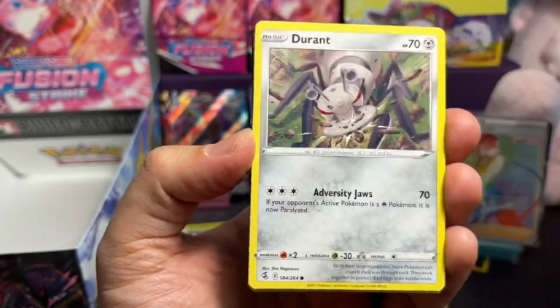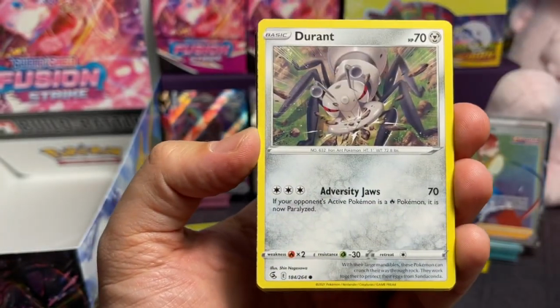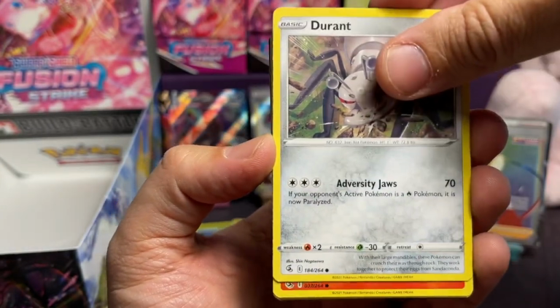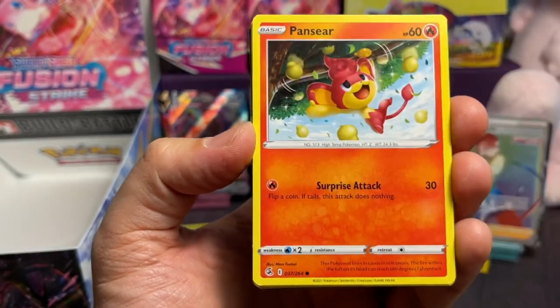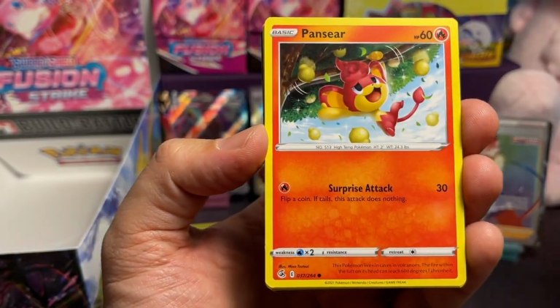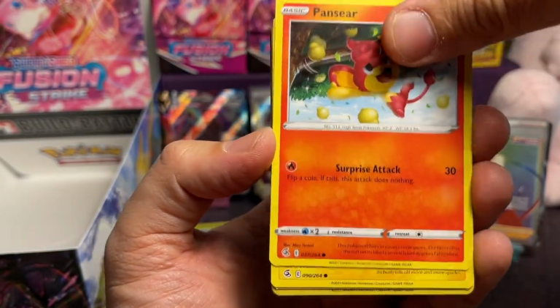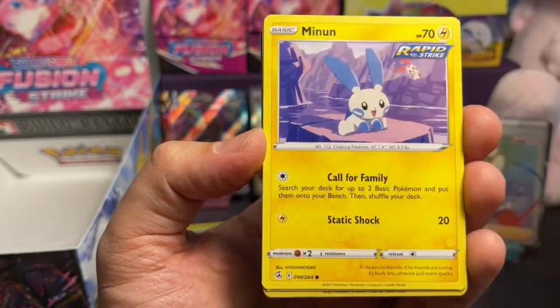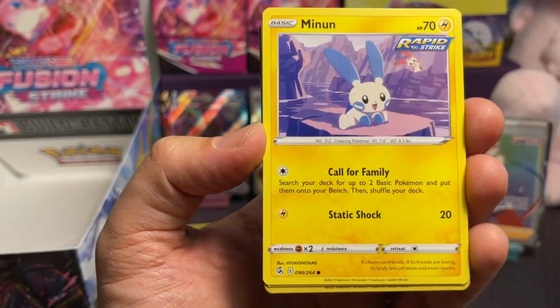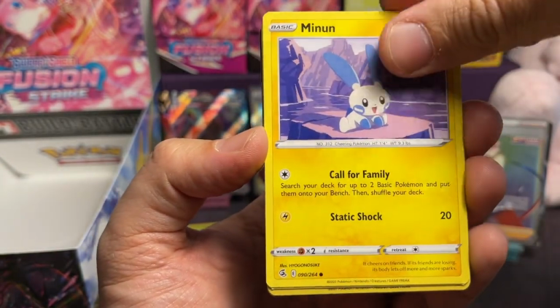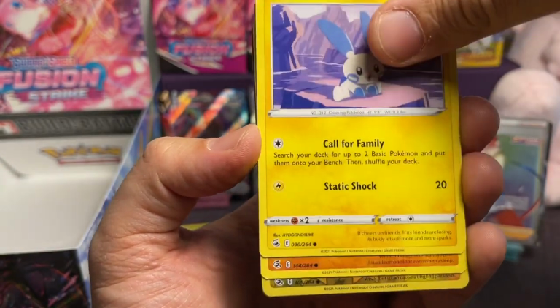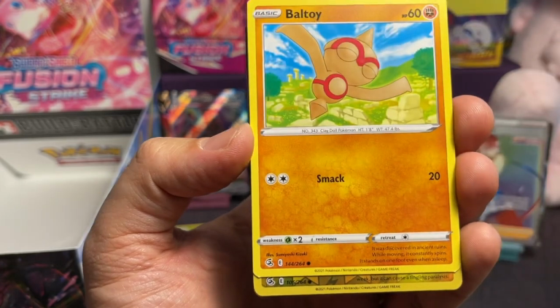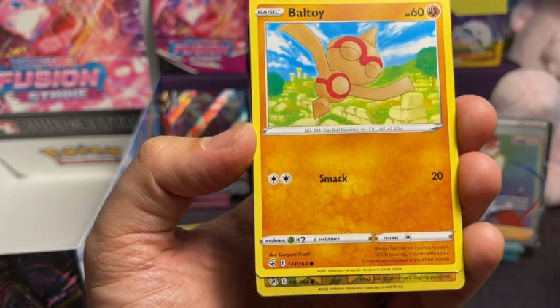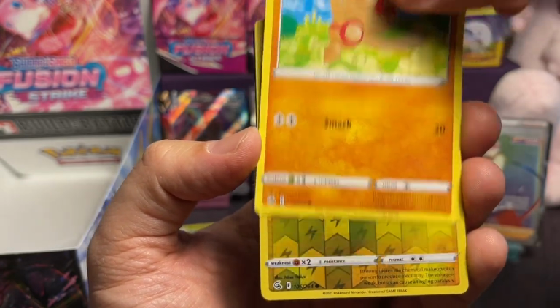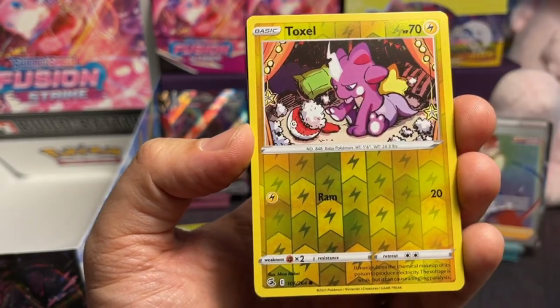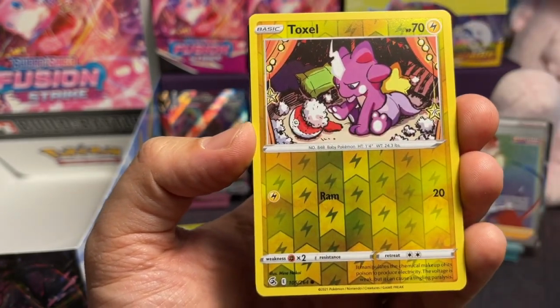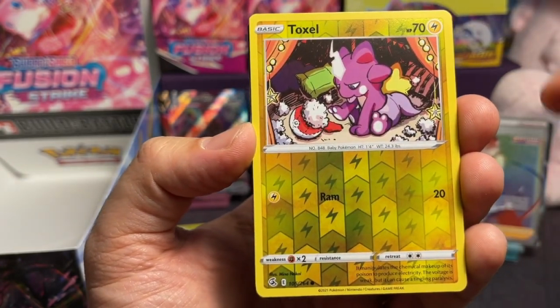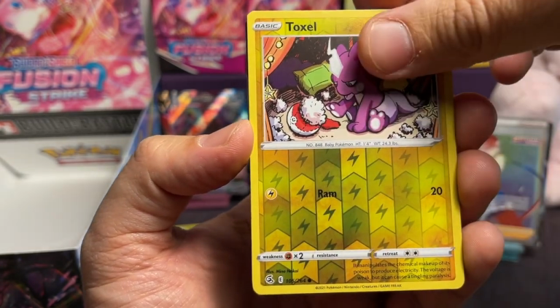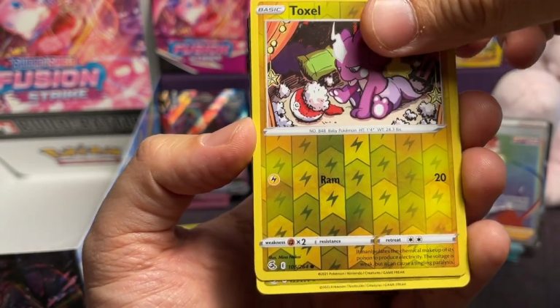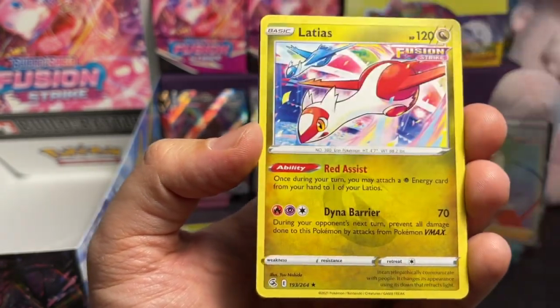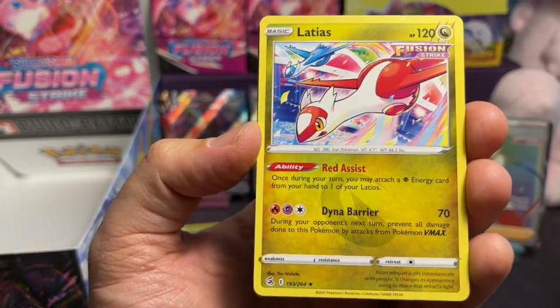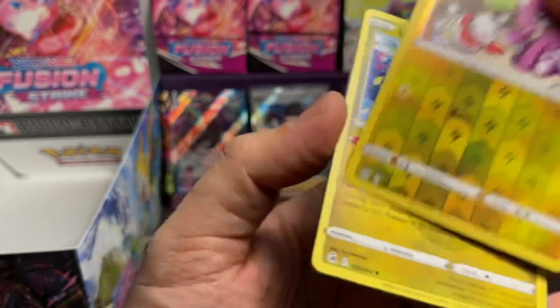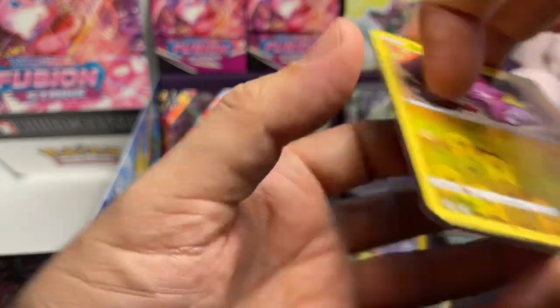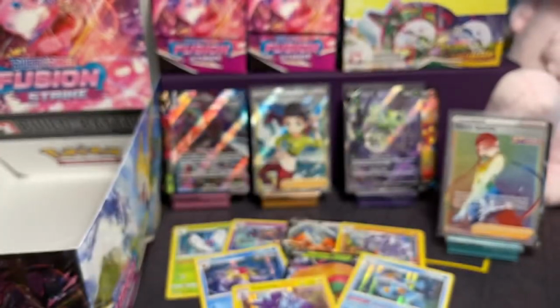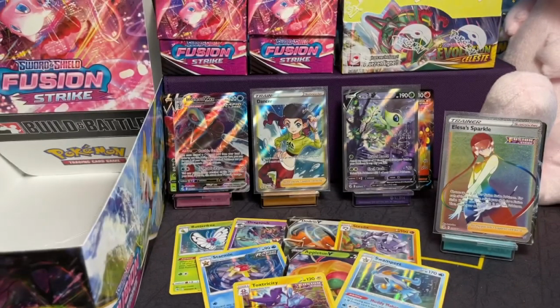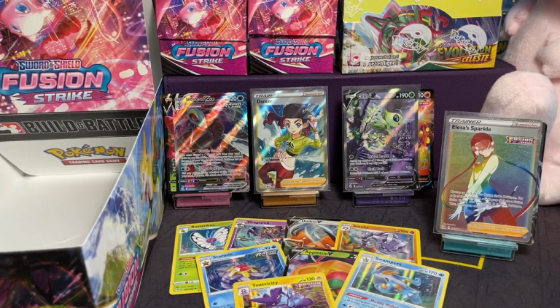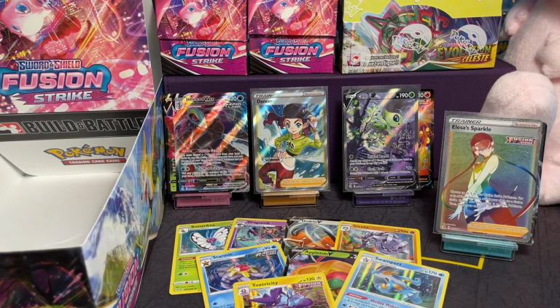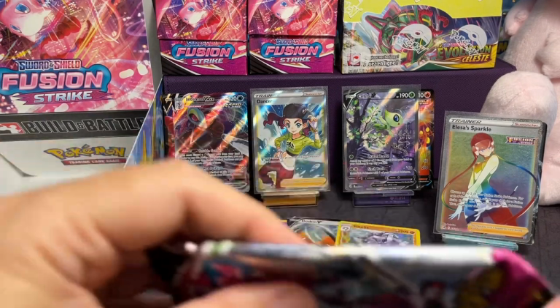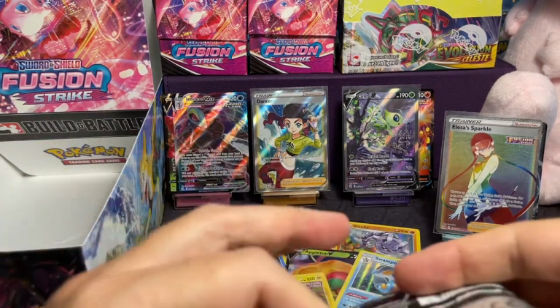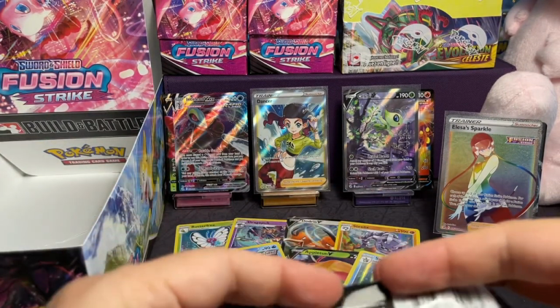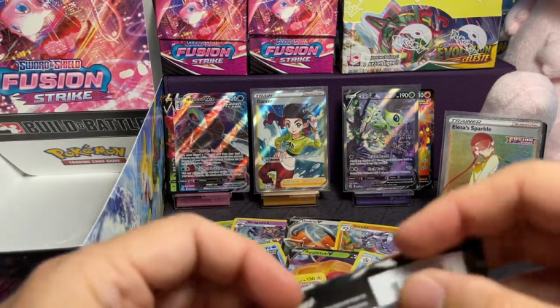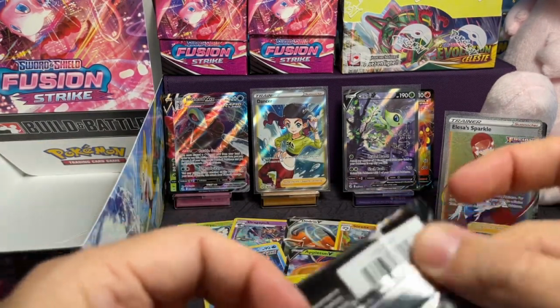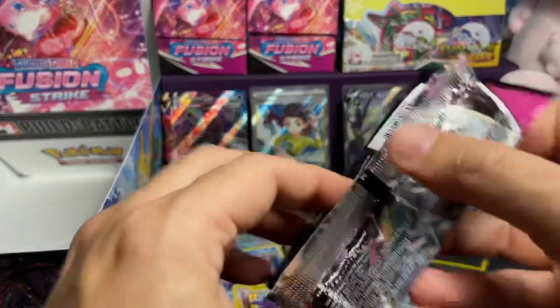Durant common — didn't see that. Fancier. And then Baltoy, Toxel — oh, cute. Oh, Latias — oh, come on. There's nothing in here. Come on. Two more packs, guys. Last pack — I'm very anxious now. Come on baby, last pack magic. Are we going to get something?